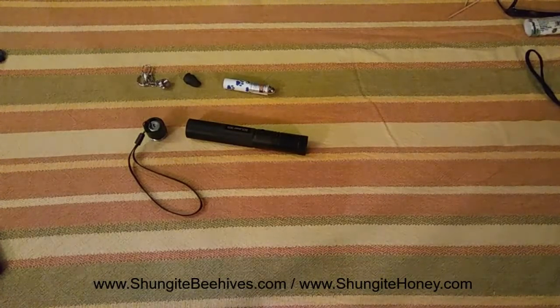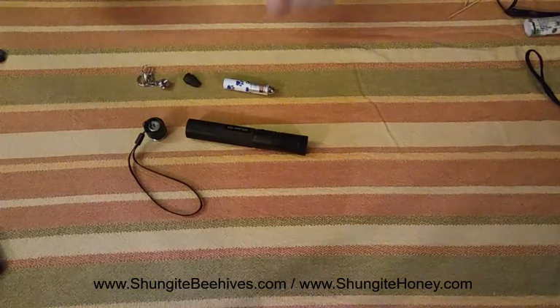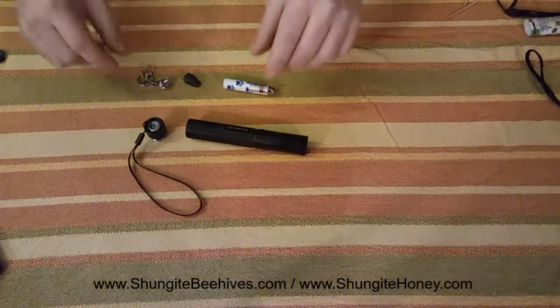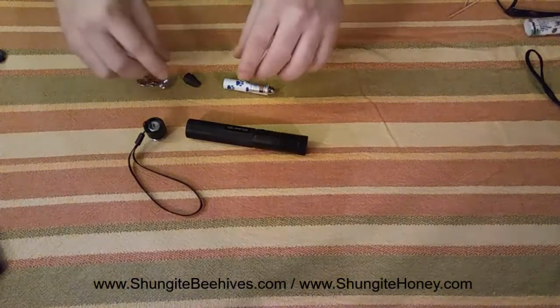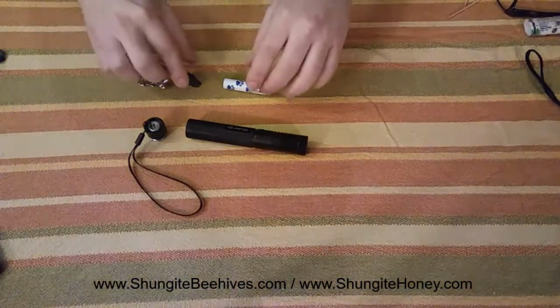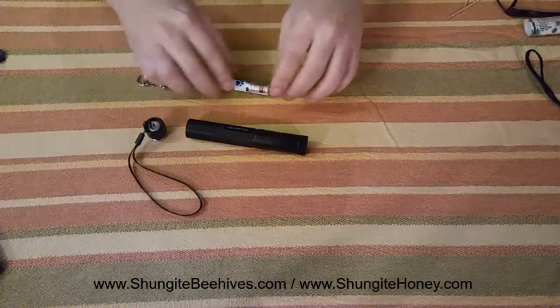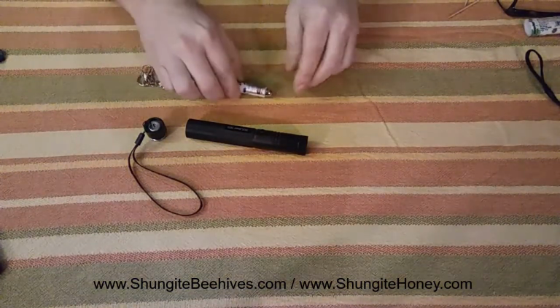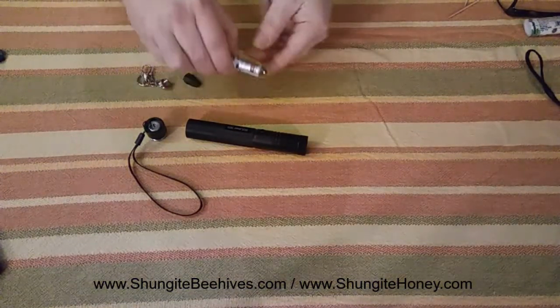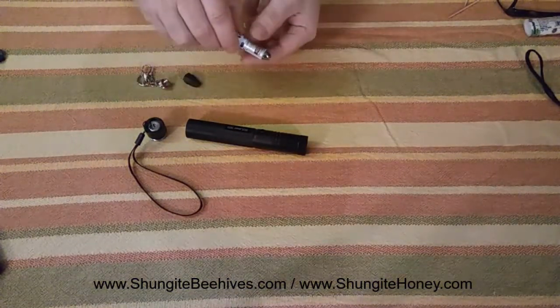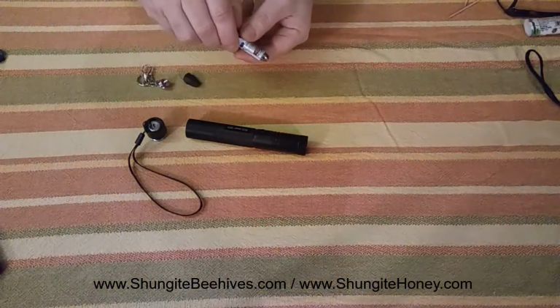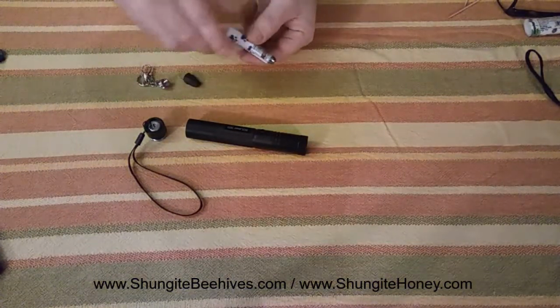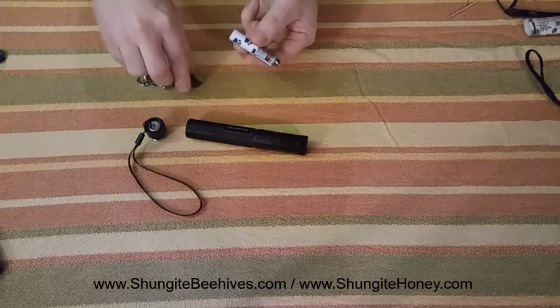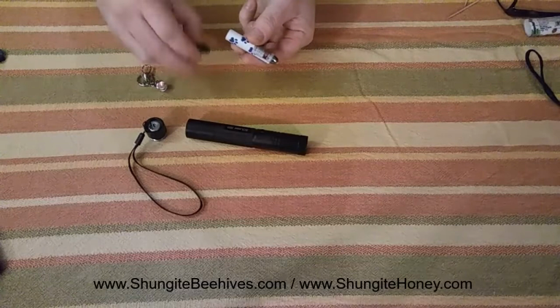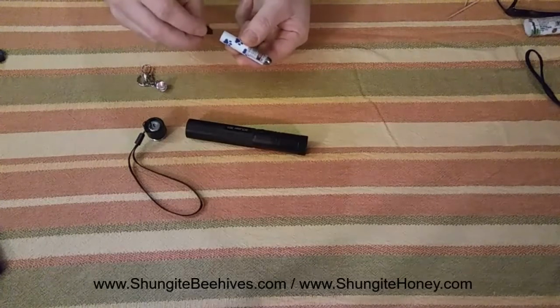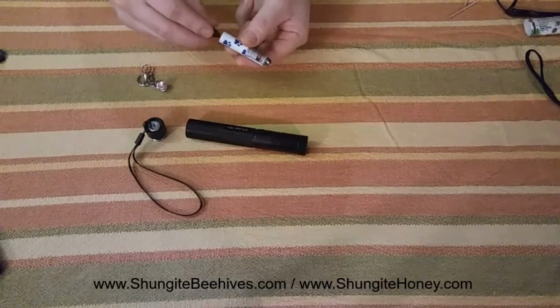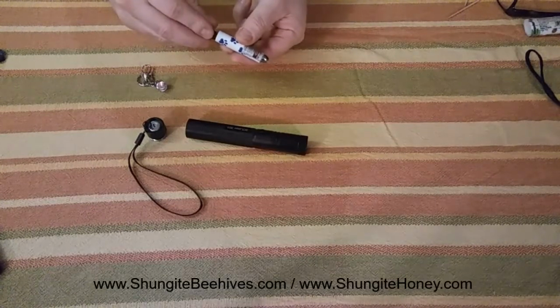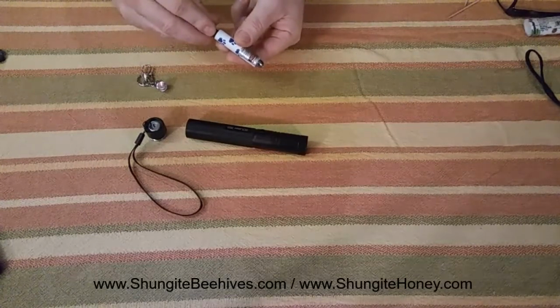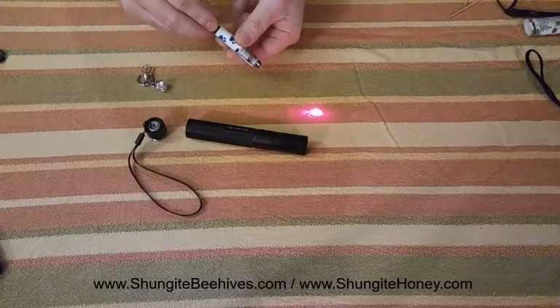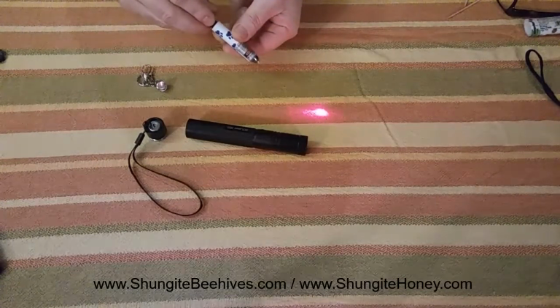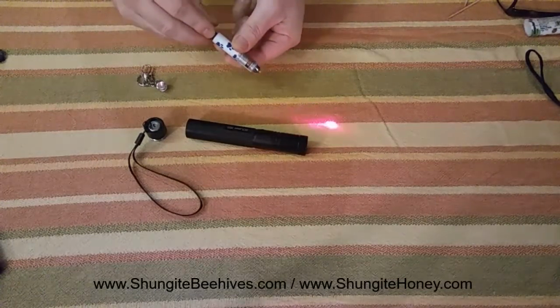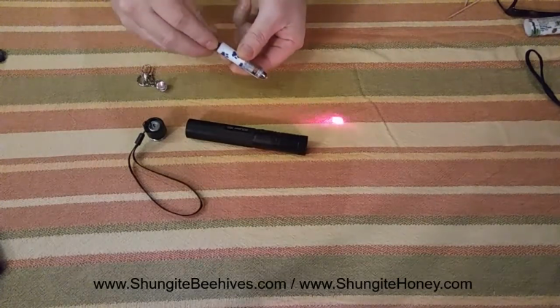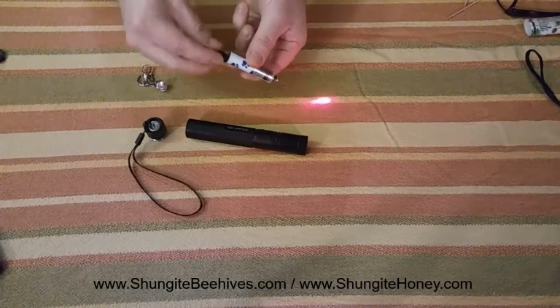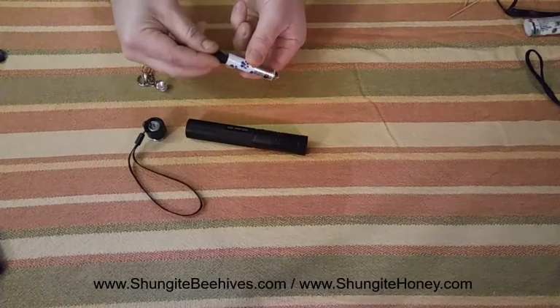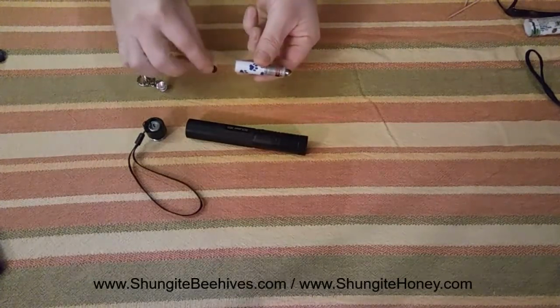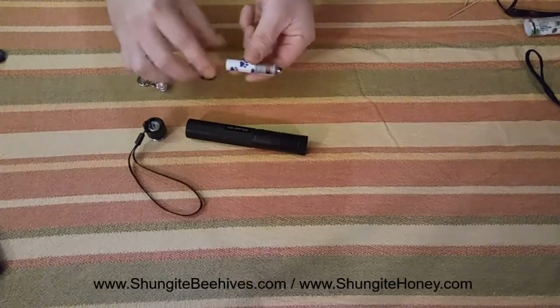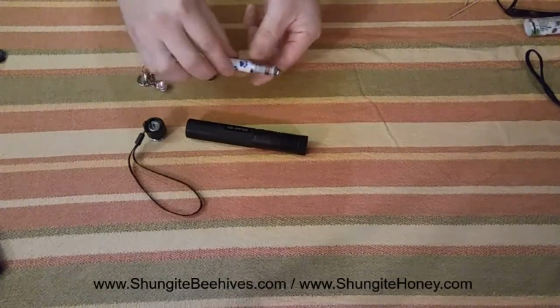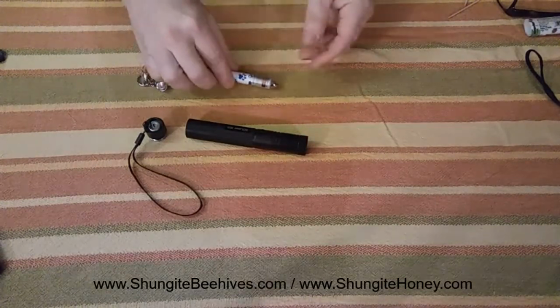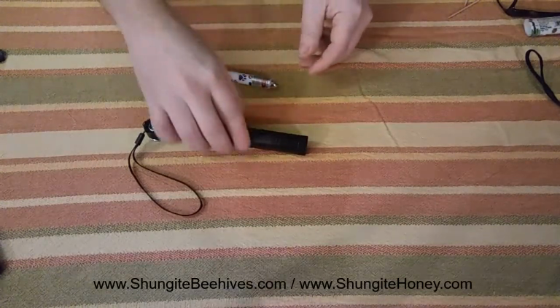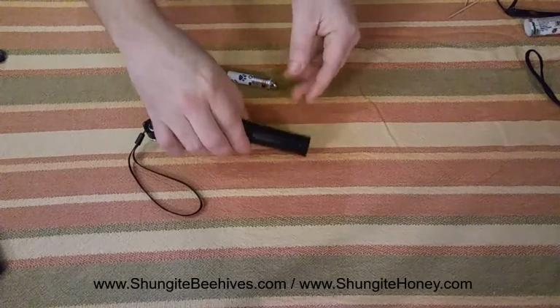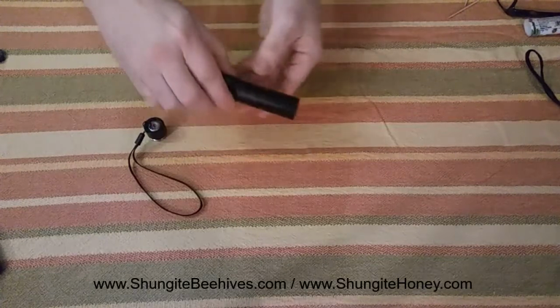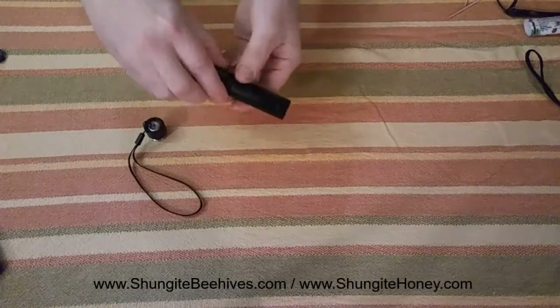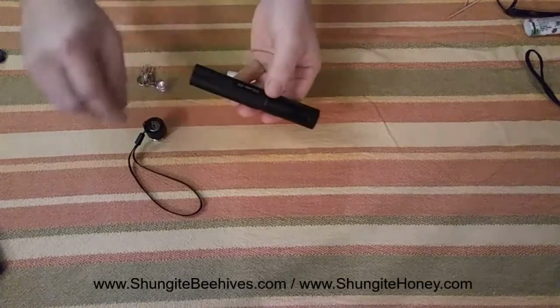And here's a shungite laser test with a red laser pointer — make the same connection. And then a green laser pointer.